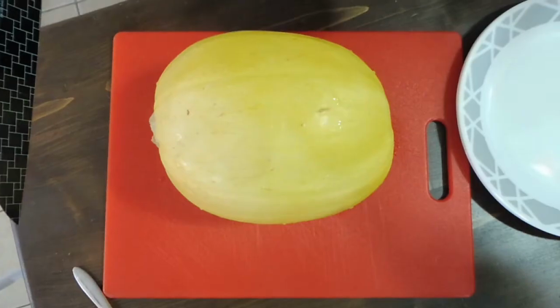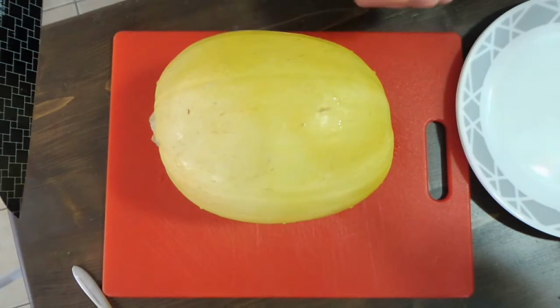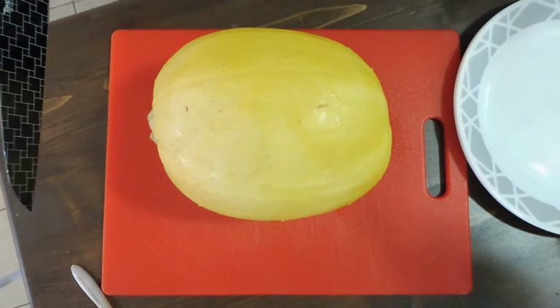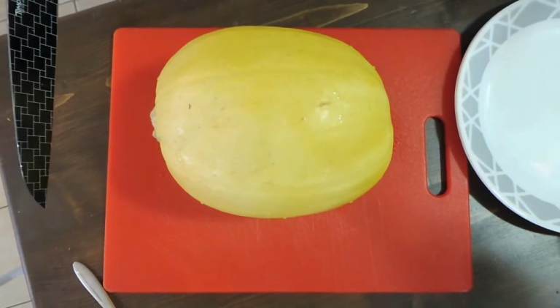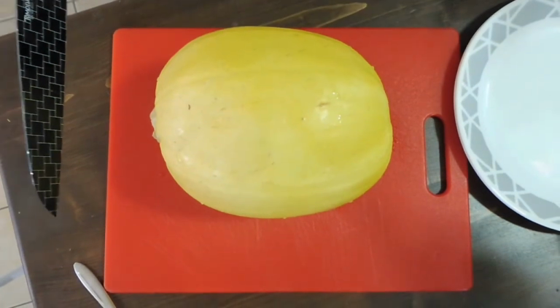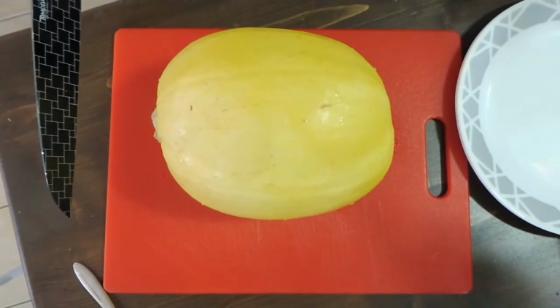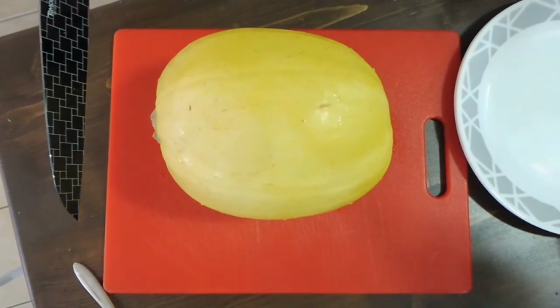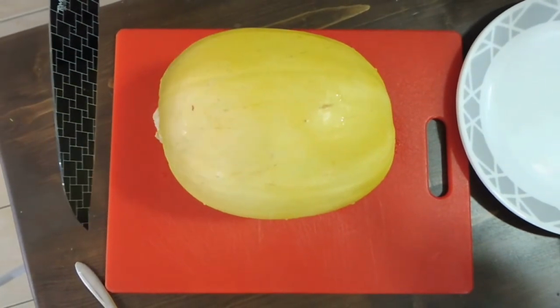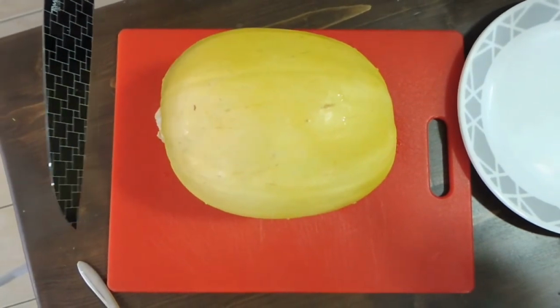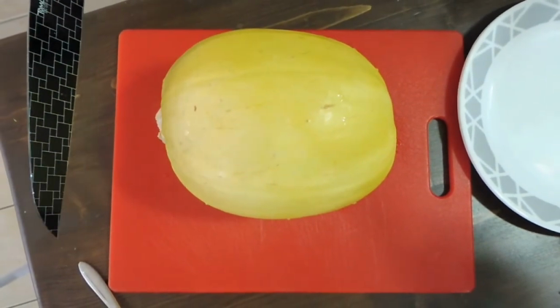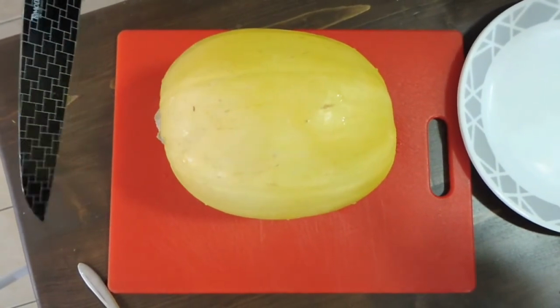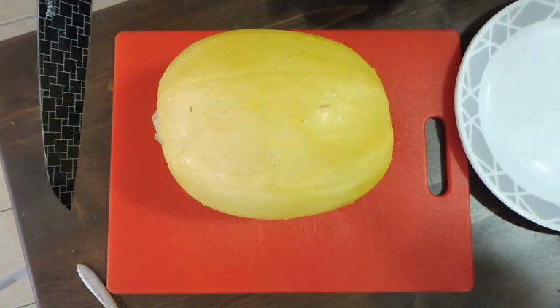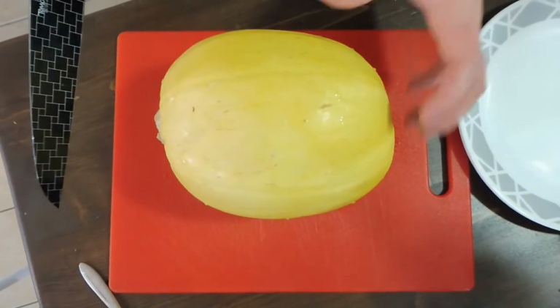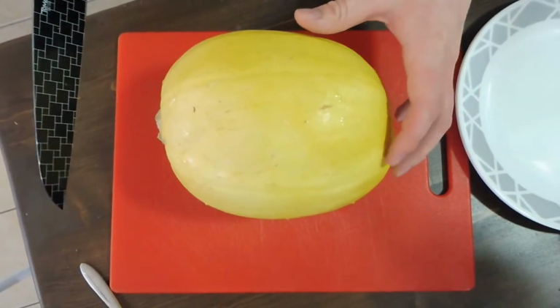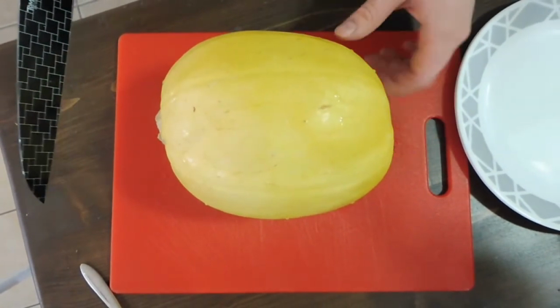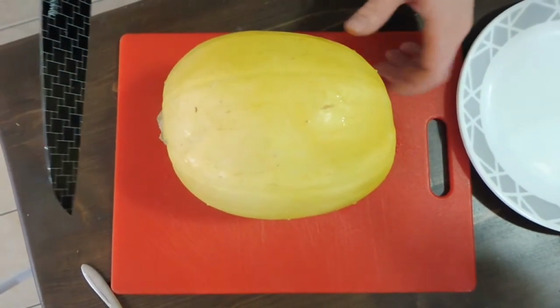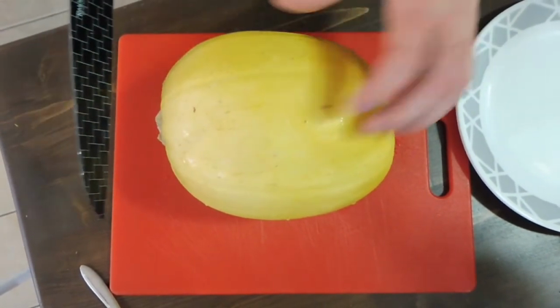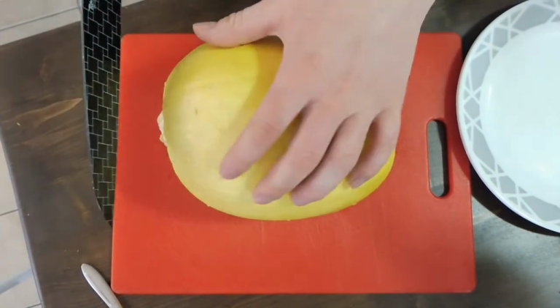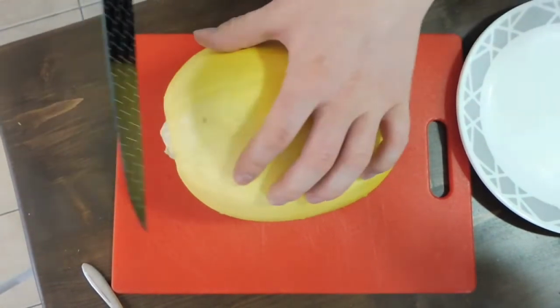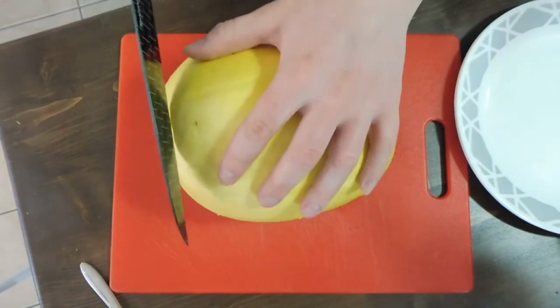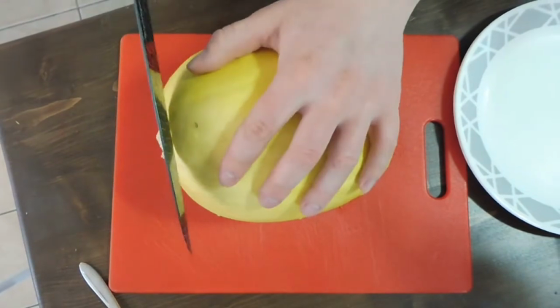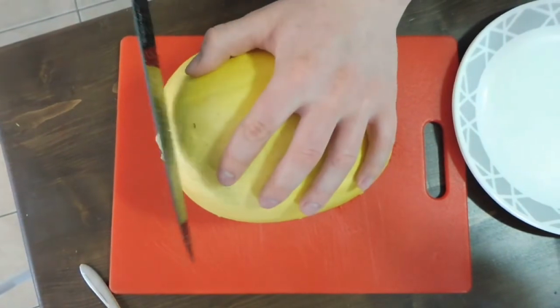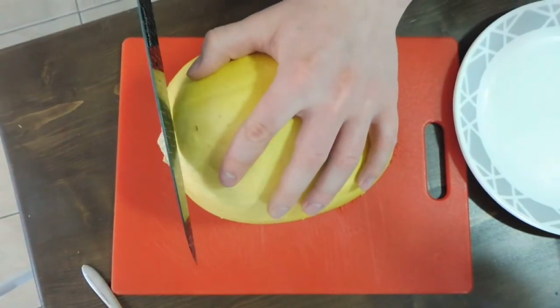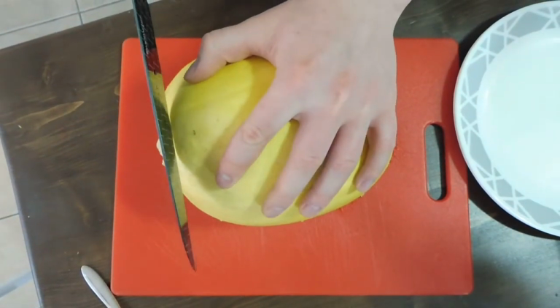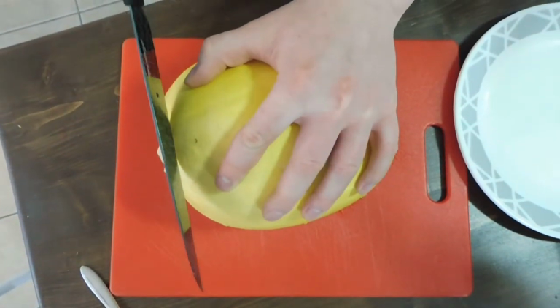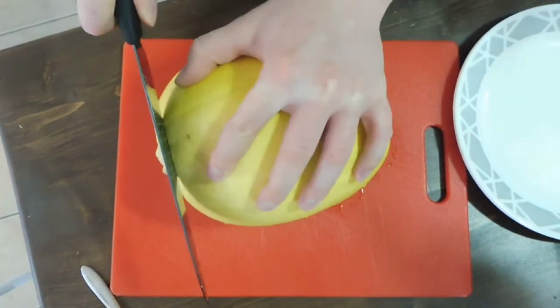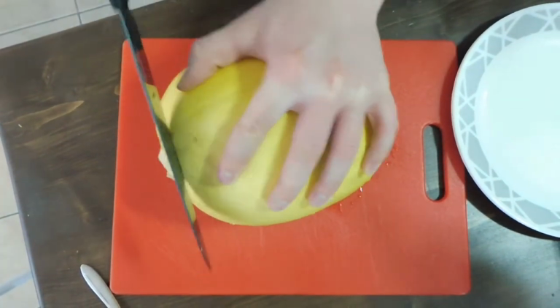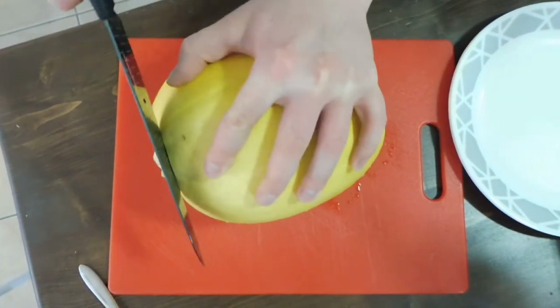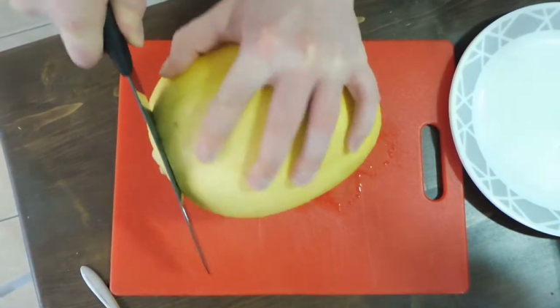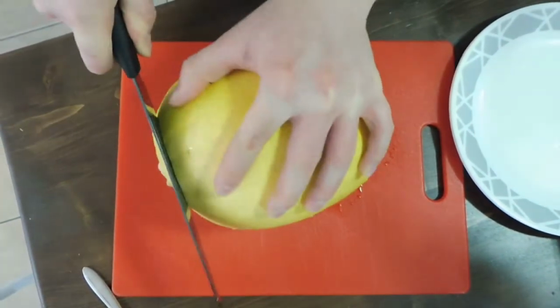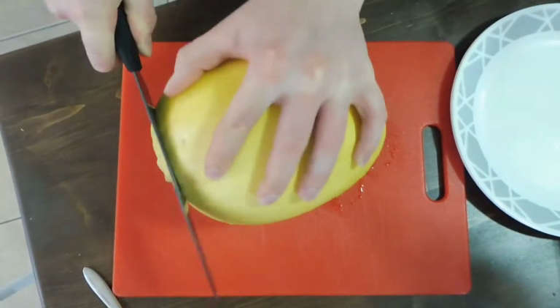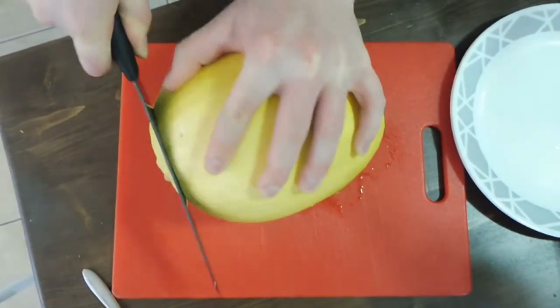This is just a quick video on how to cook spaghetti squash in the microwave. What I prefer to do is cut off one end so it's flat.